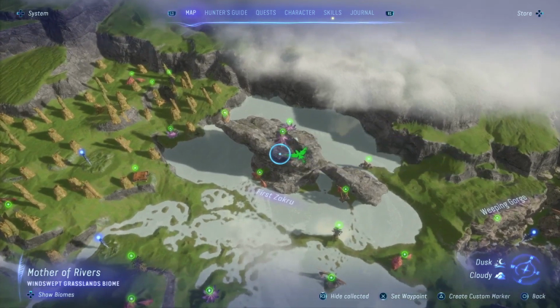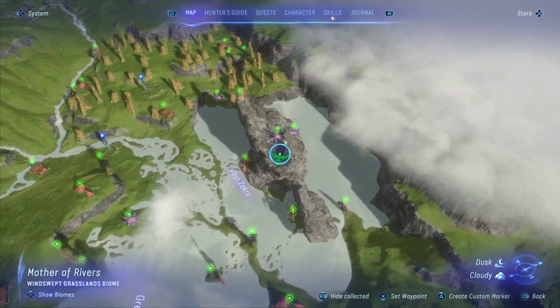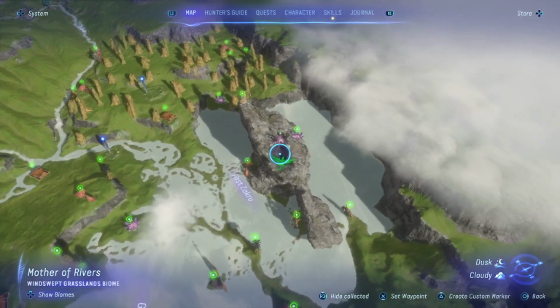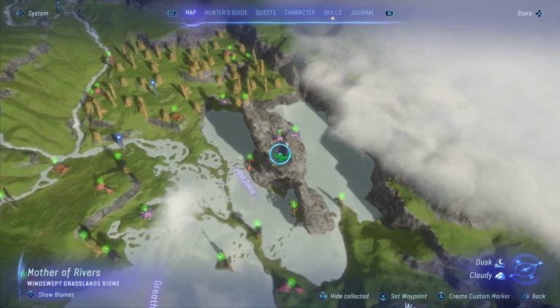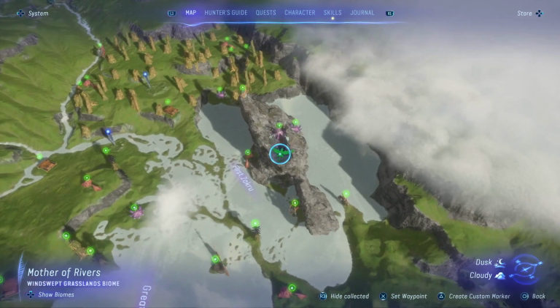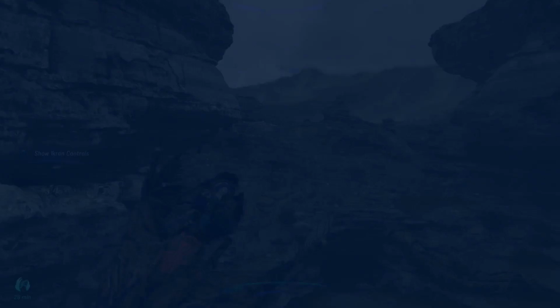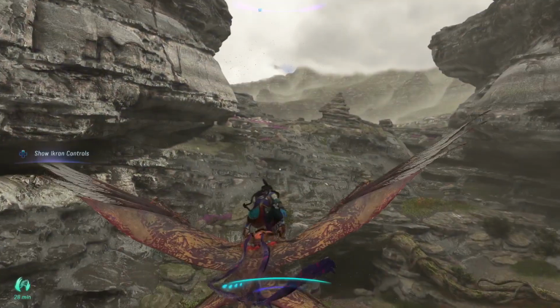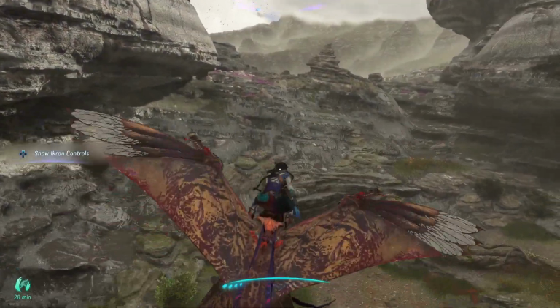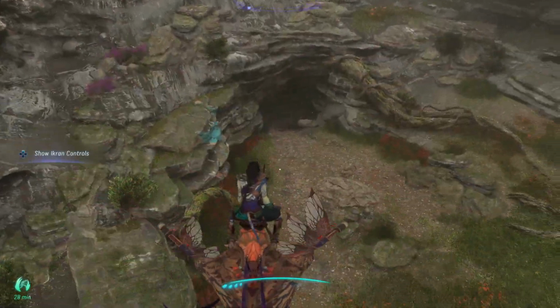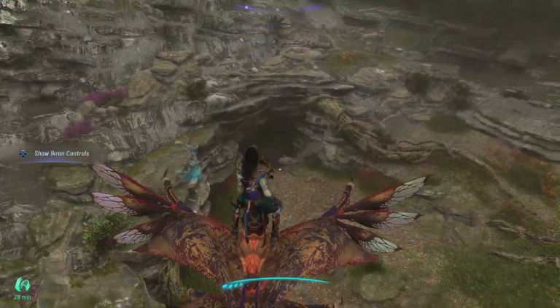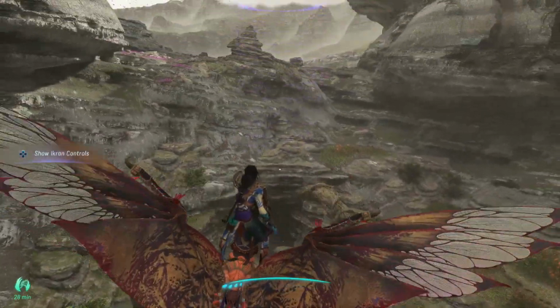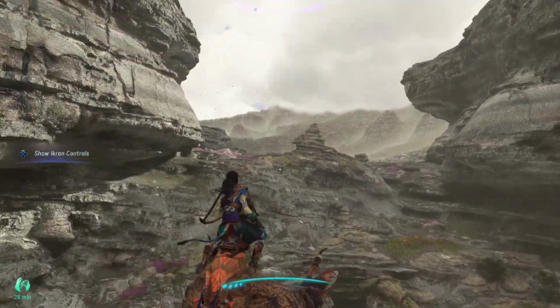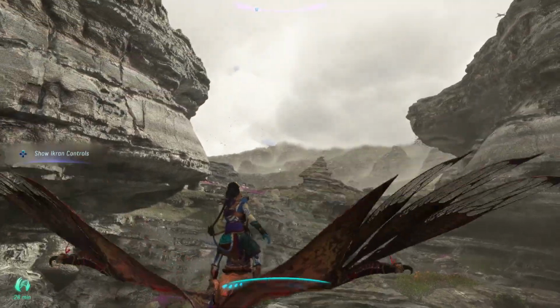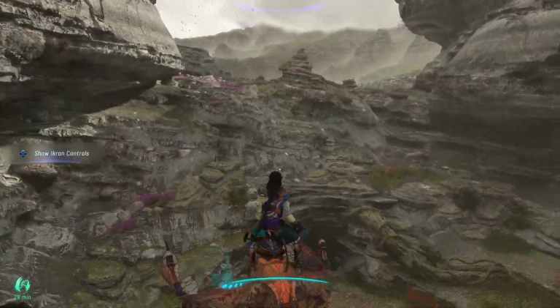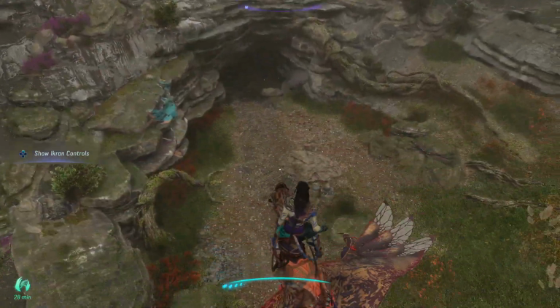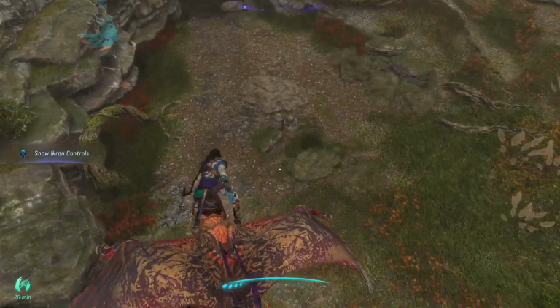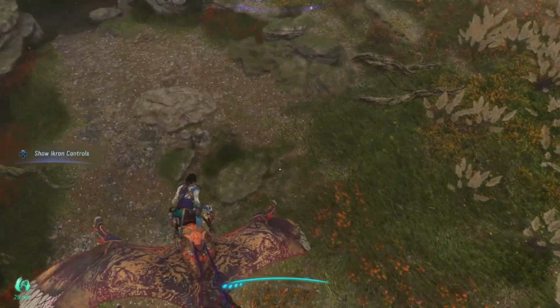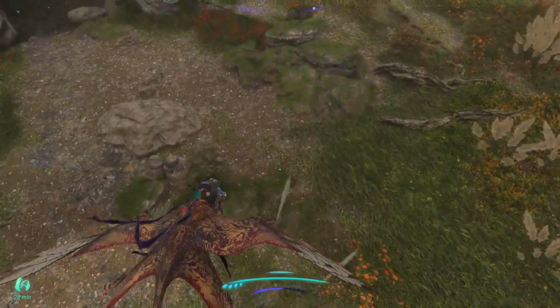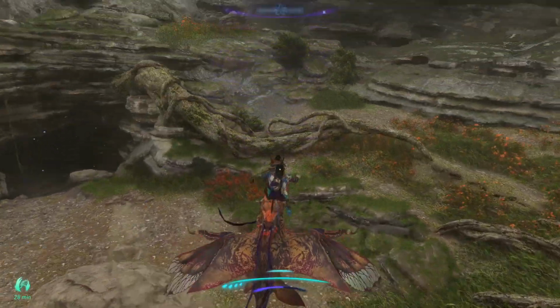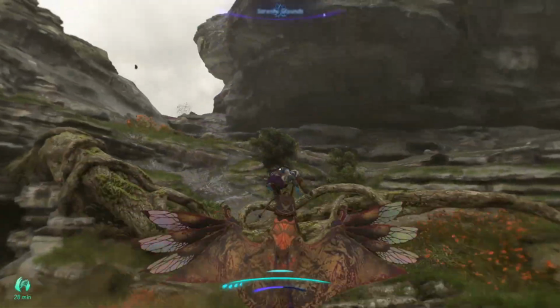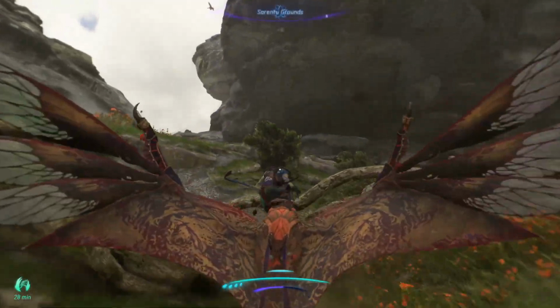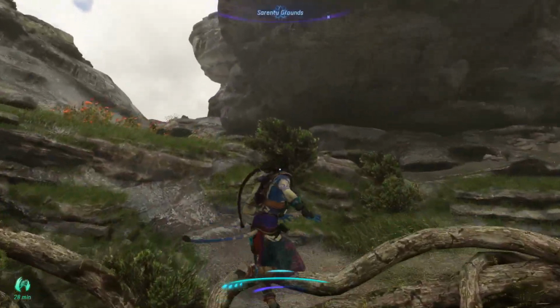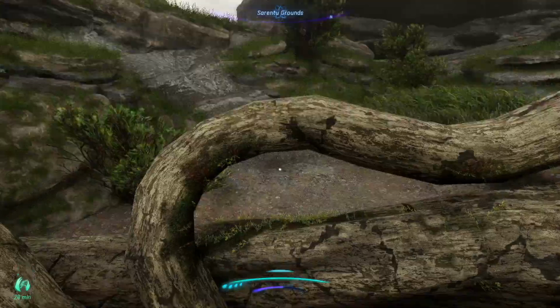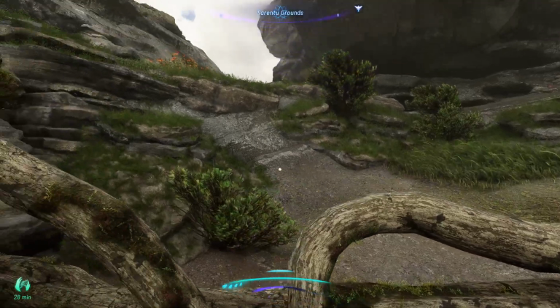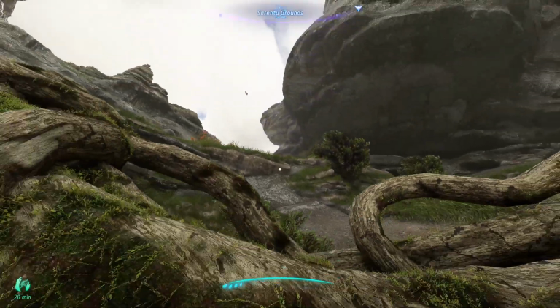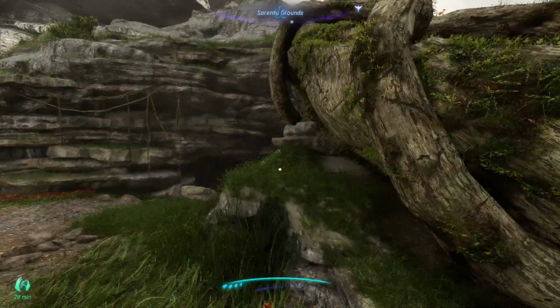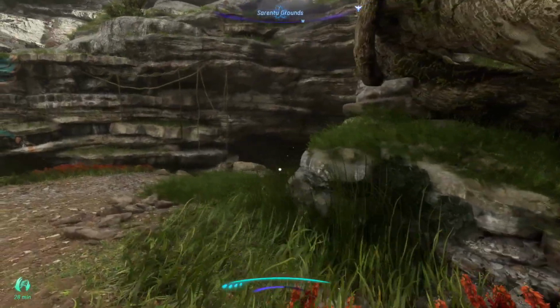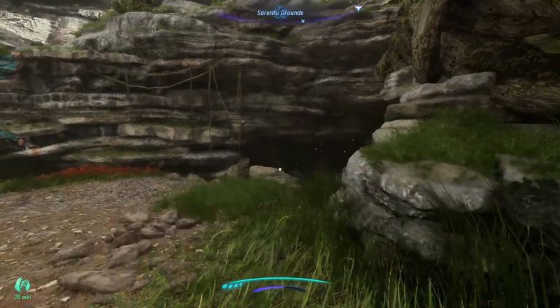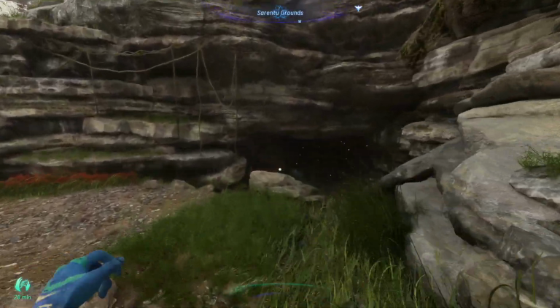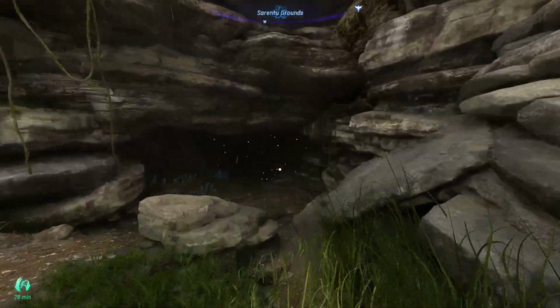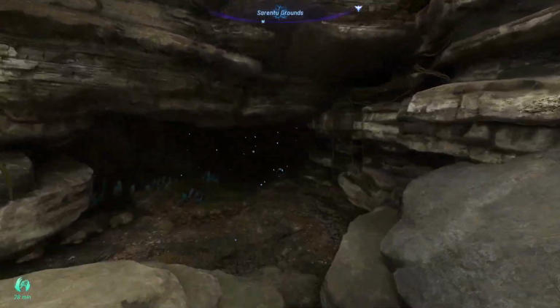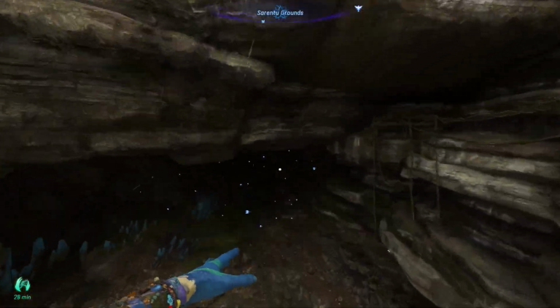First of all, you want to be roughly where I am because there is a cave entrance here. There is a dent basically in the land directly above where the Ancestor skill is, but you can't get through that — you do need to come into this cave.